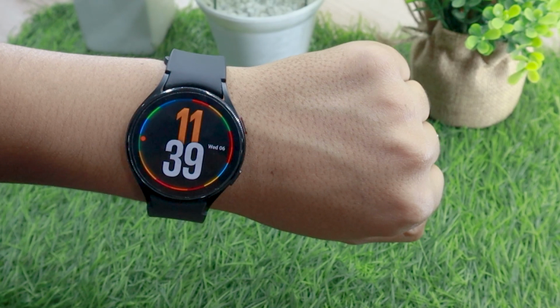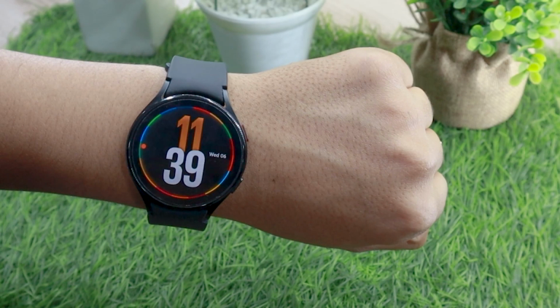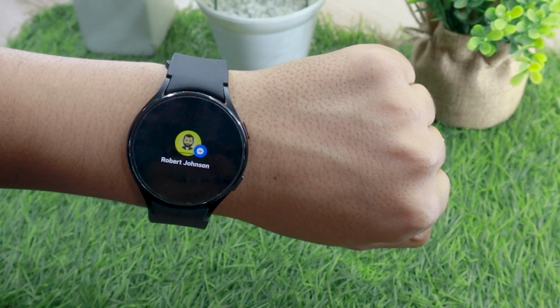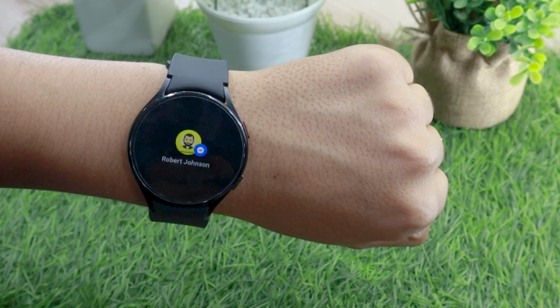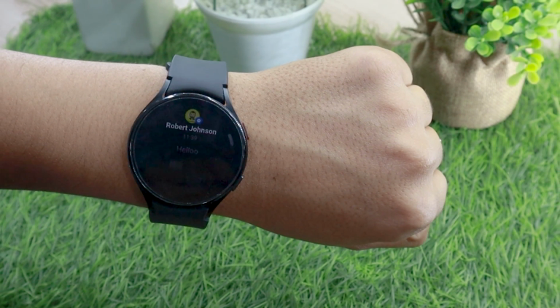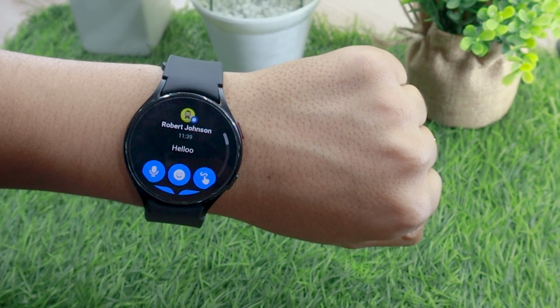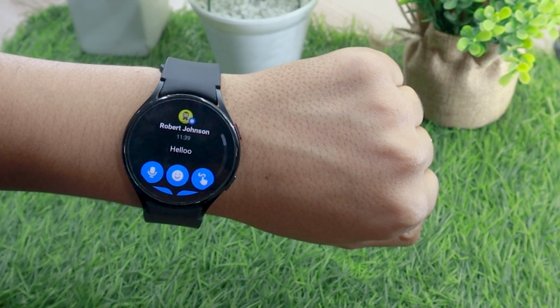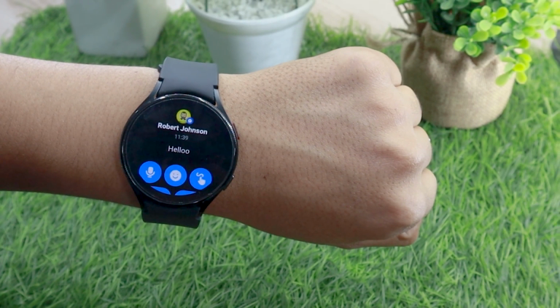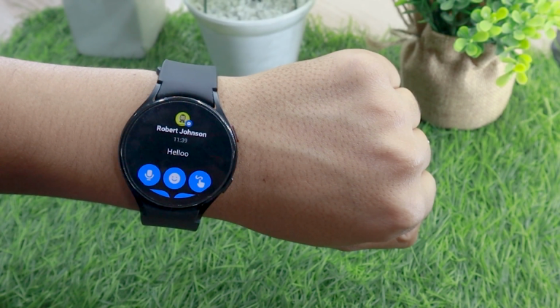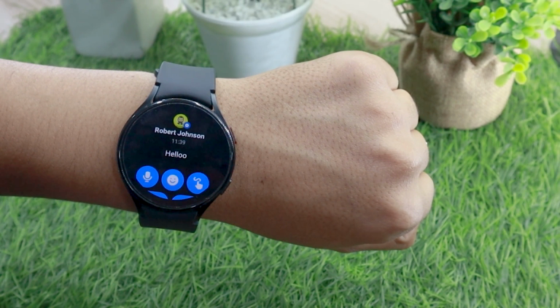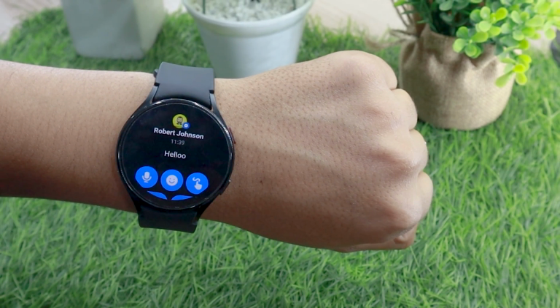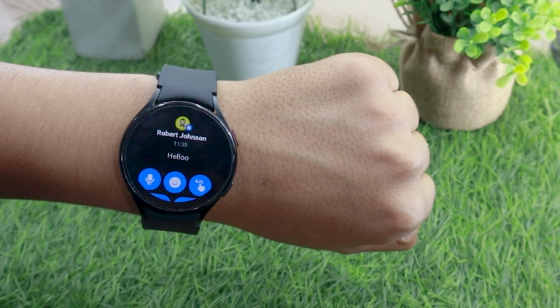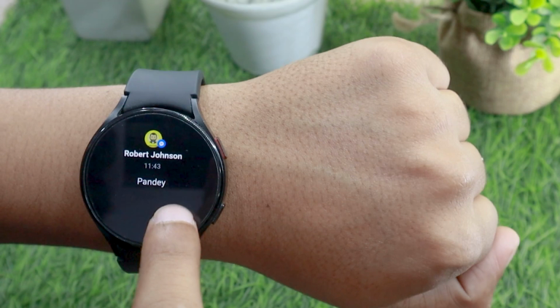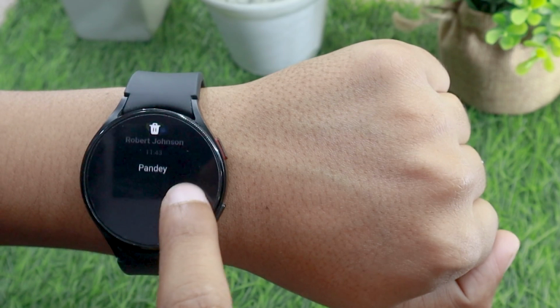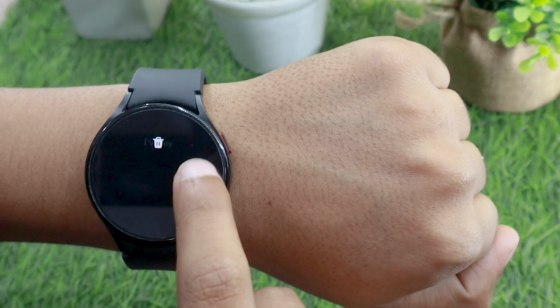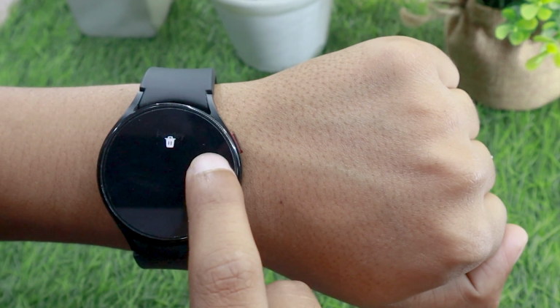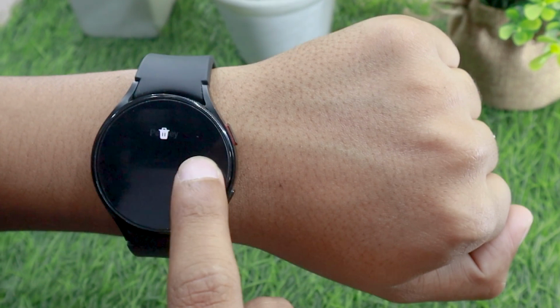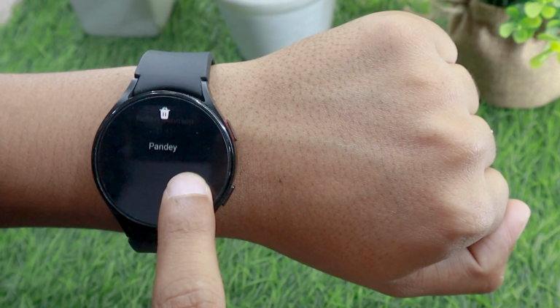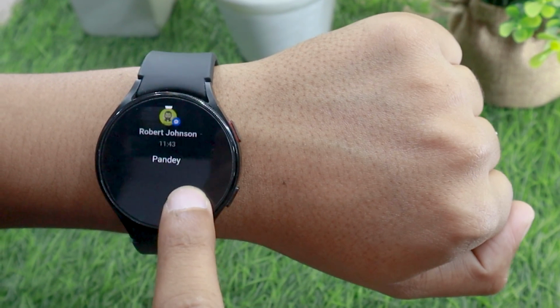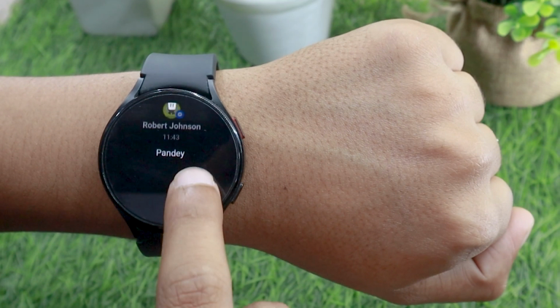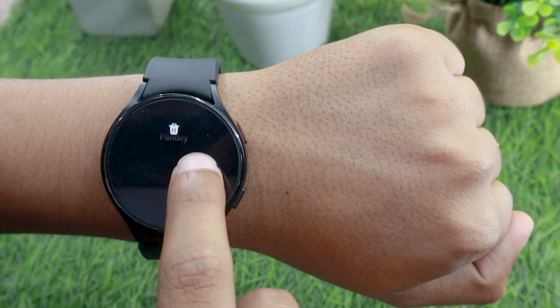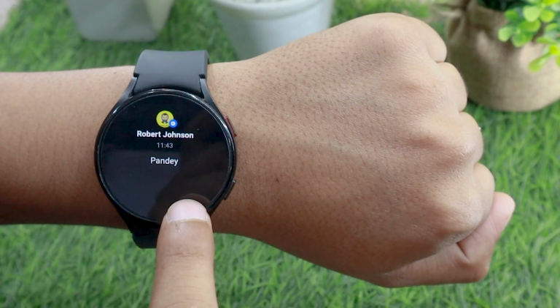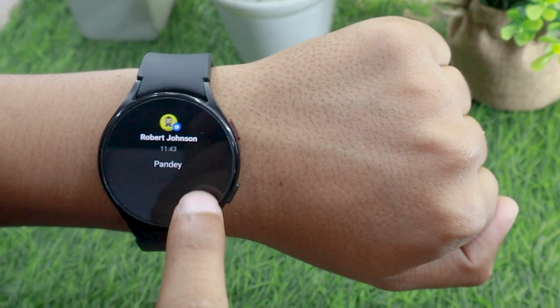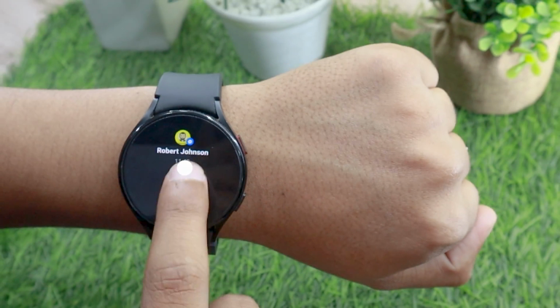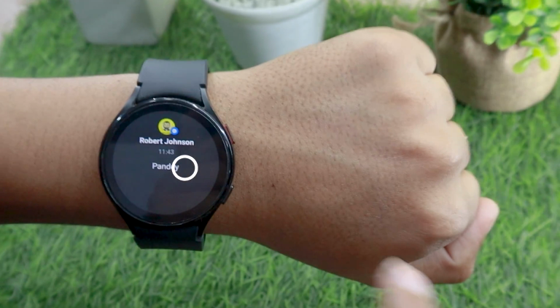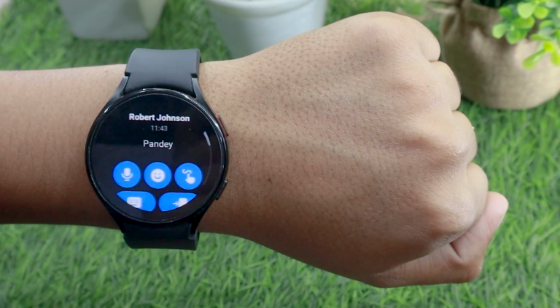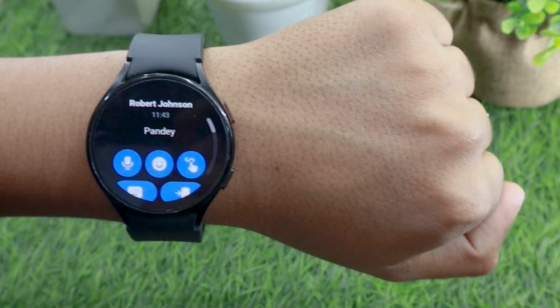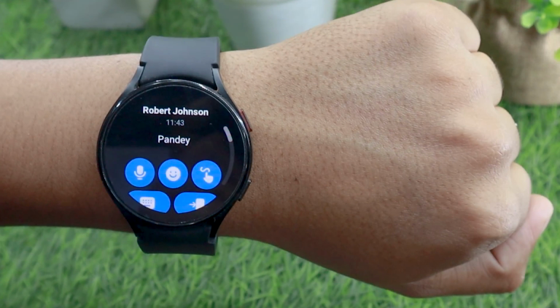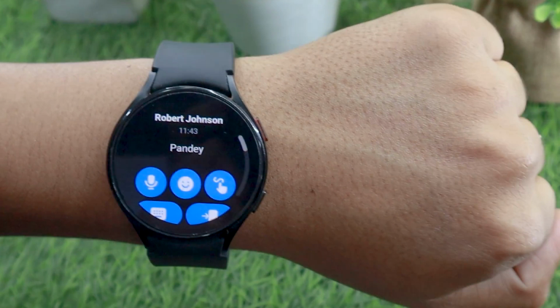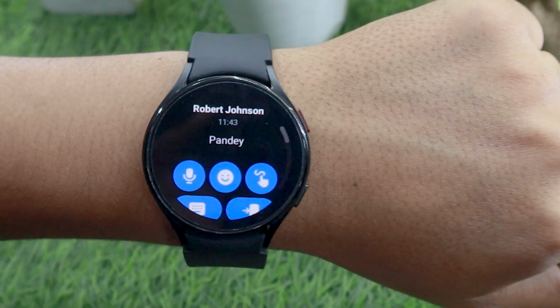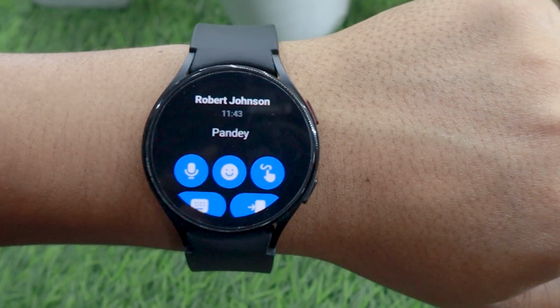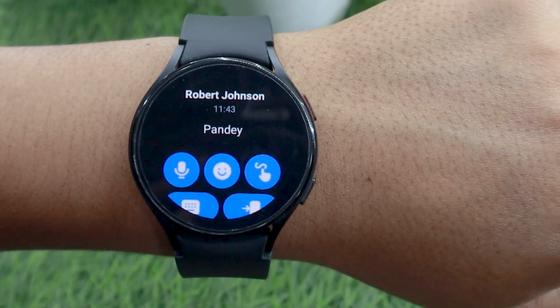As you can see here, I have just received some notifications on my watch. I can swipe above and it will dismiss the notification. If I tap on the message, then I'll be presented with some options to reply to it.